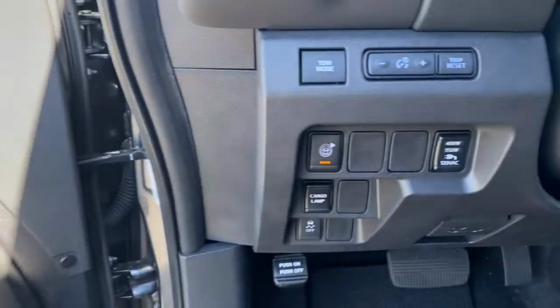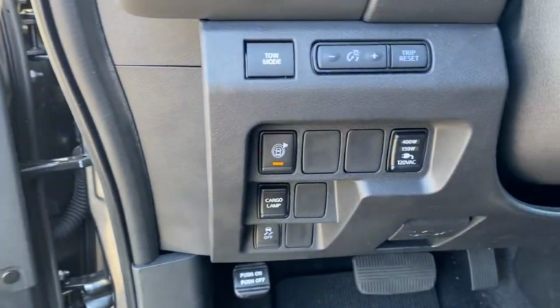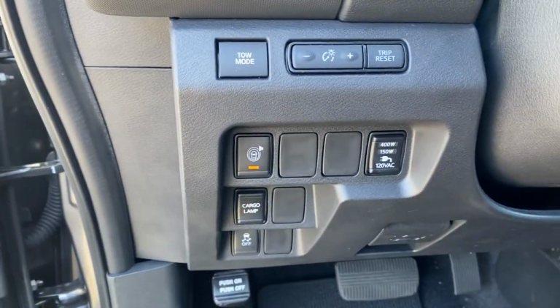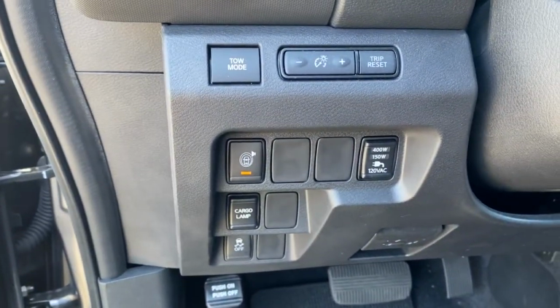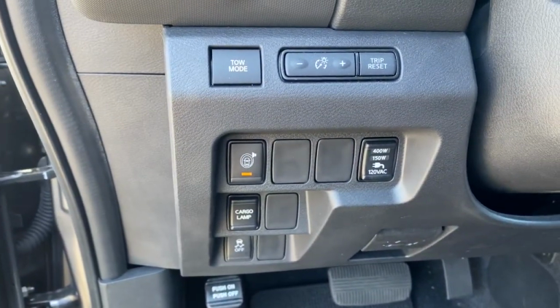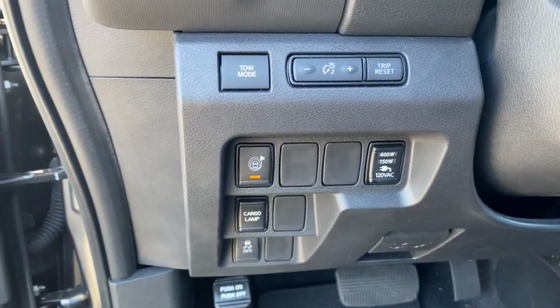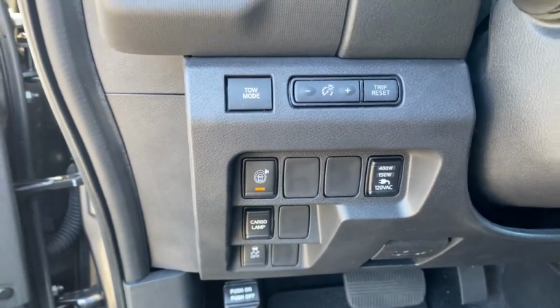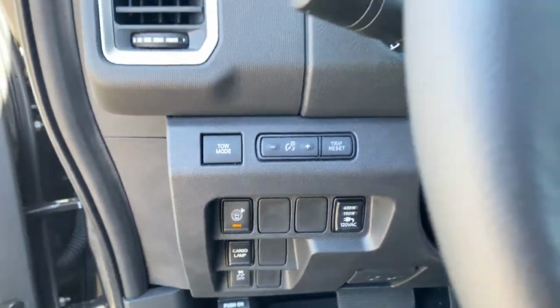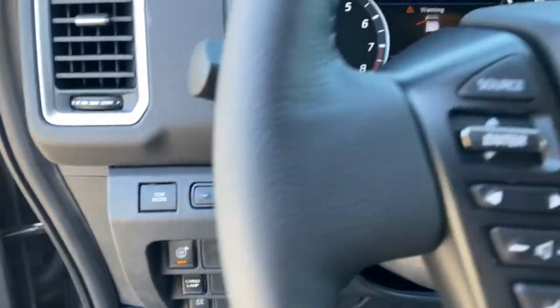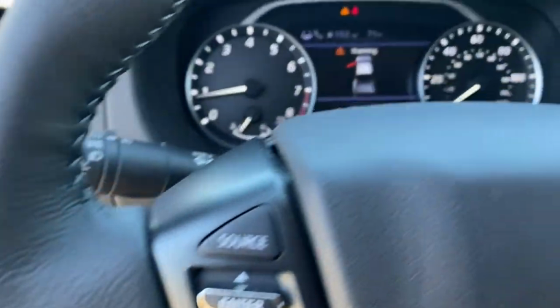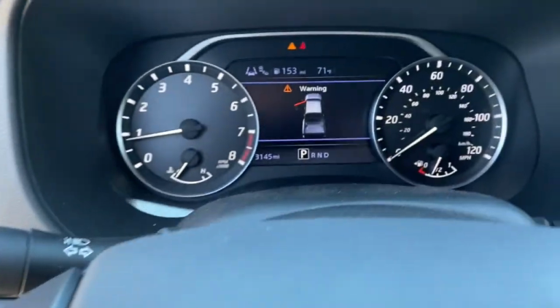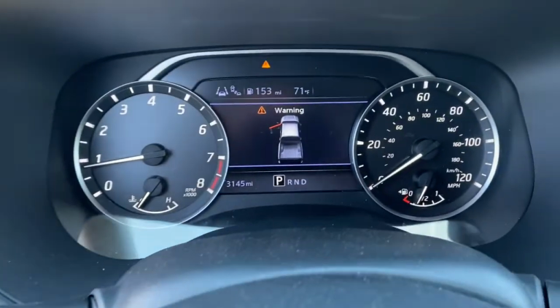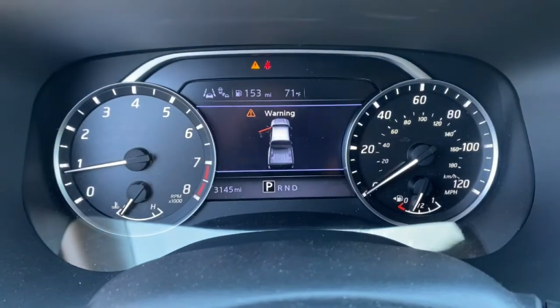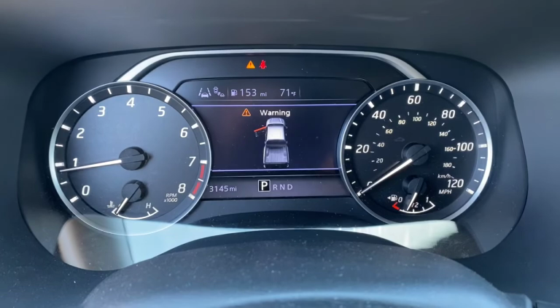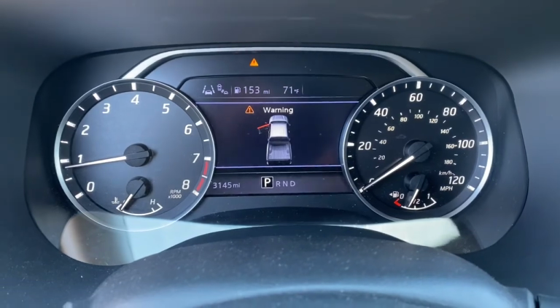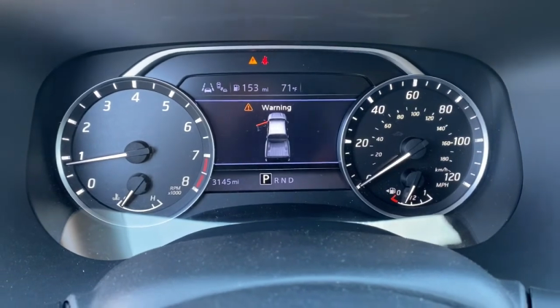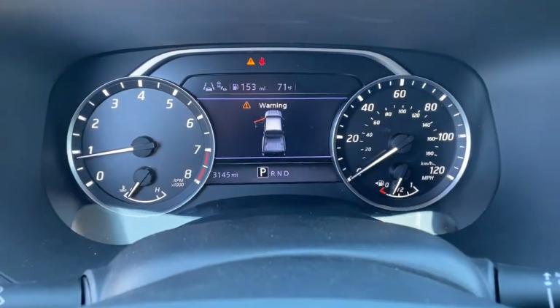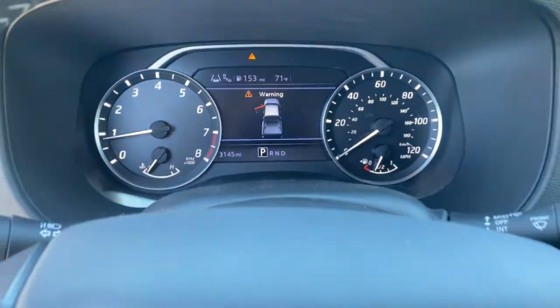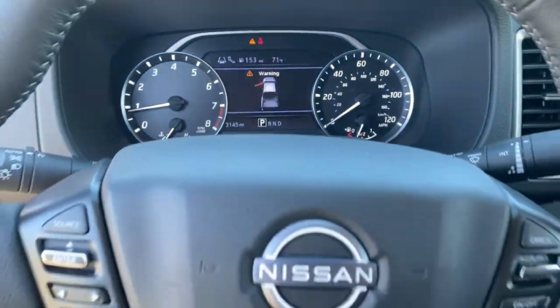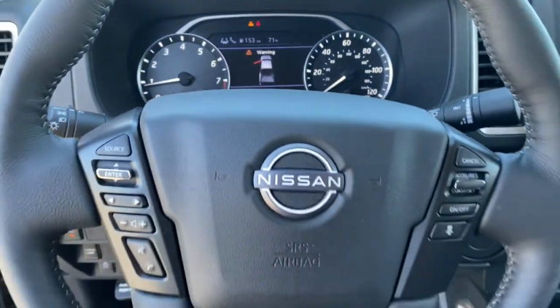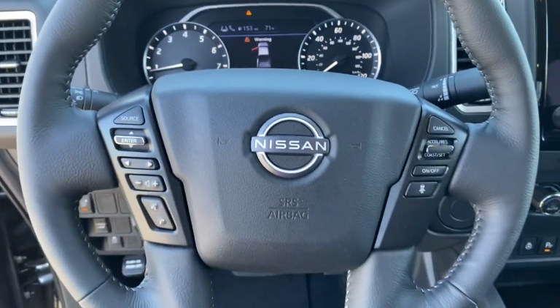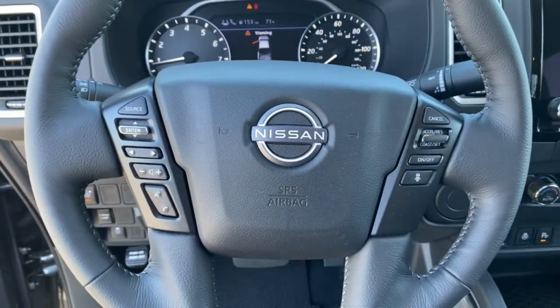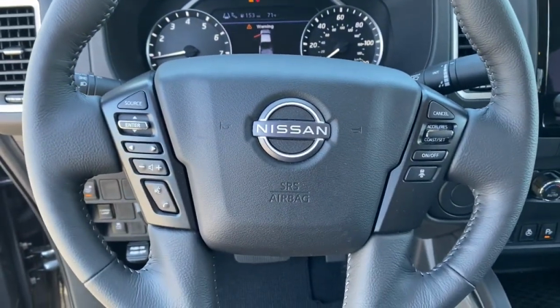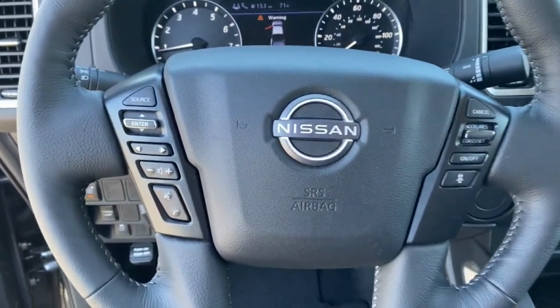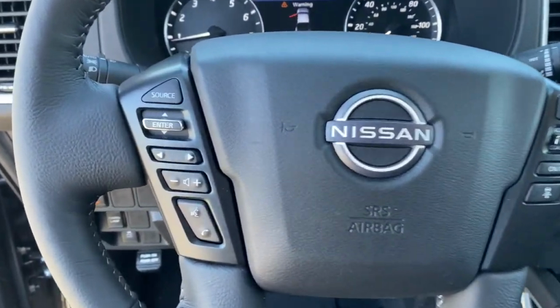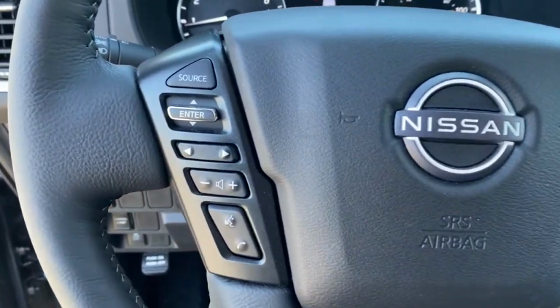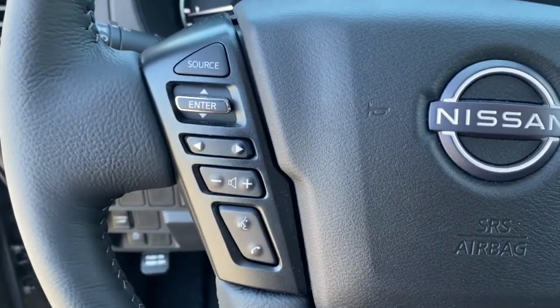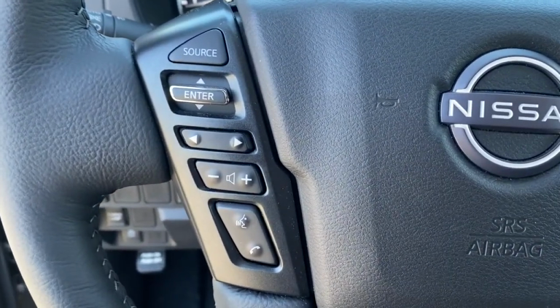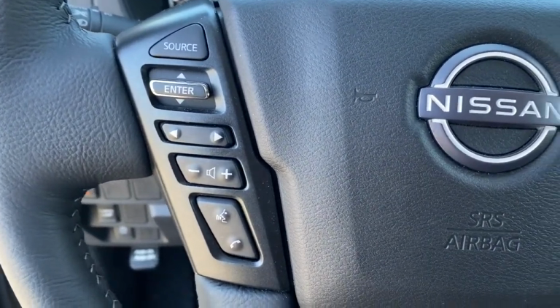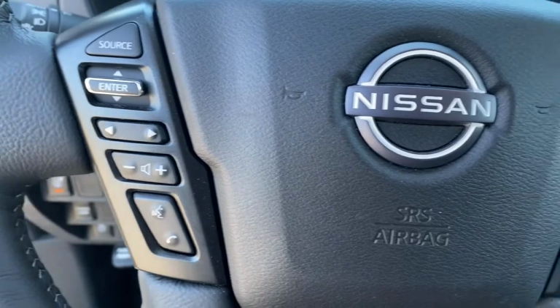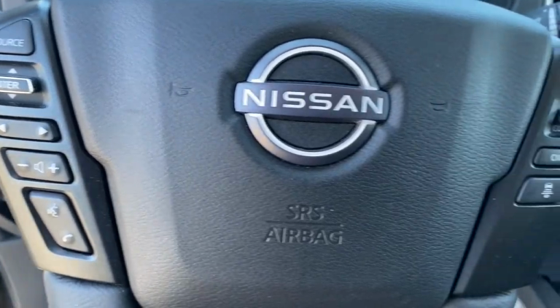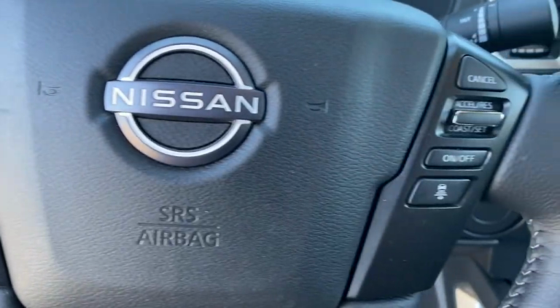Midsize Truck Capability at an Oversize Value — that's the Frontier. See for yourself when you take it out for a test drive. Our professional staff looks forward to giving you excellent service.